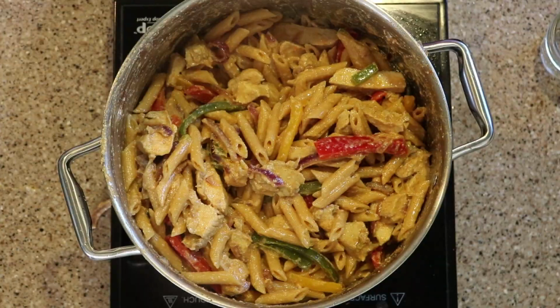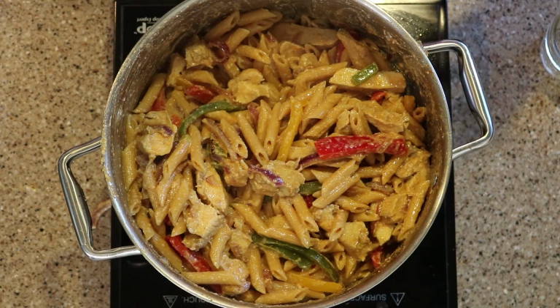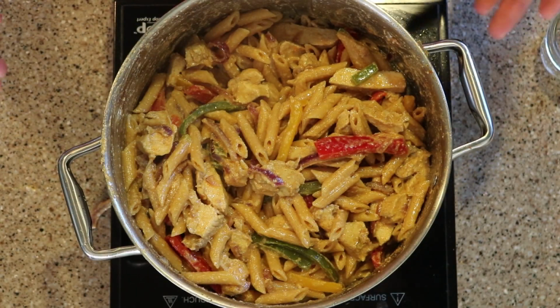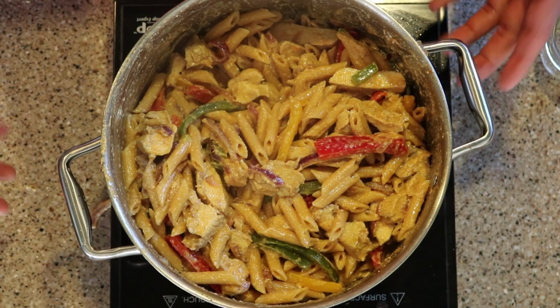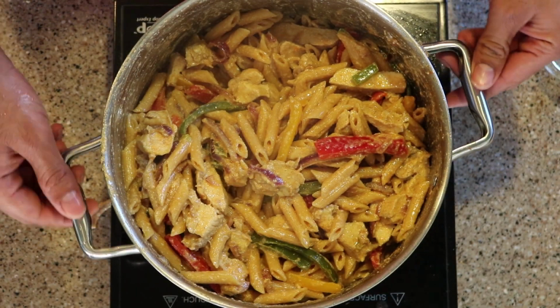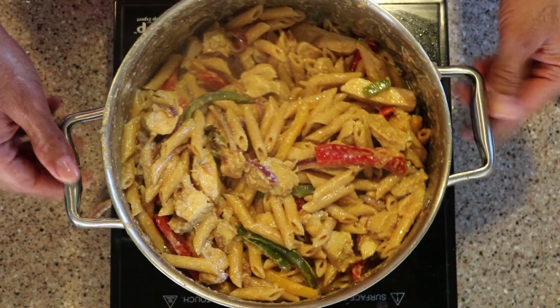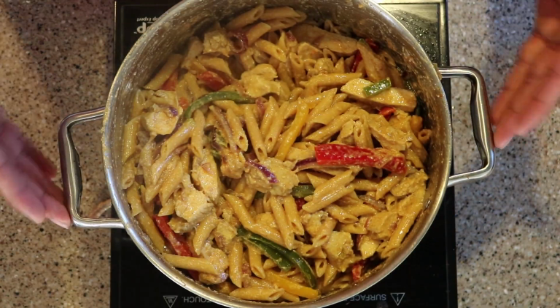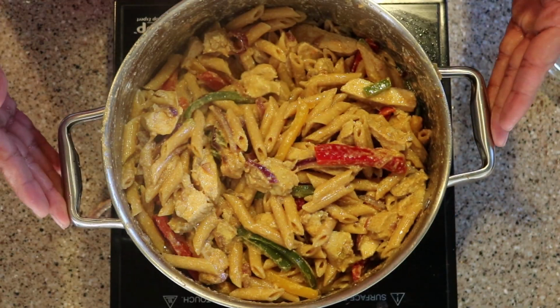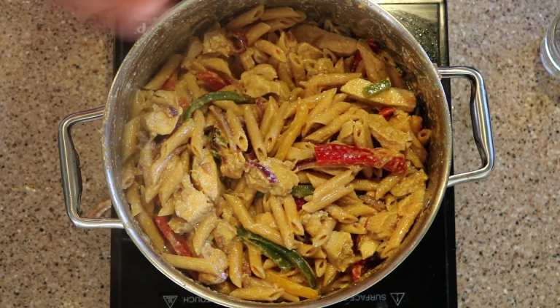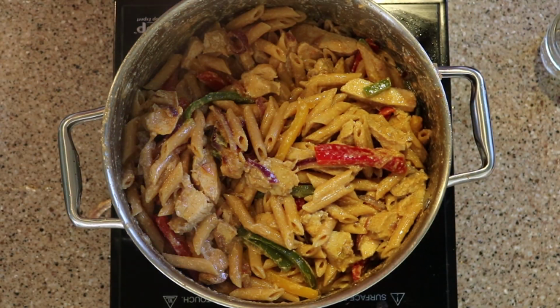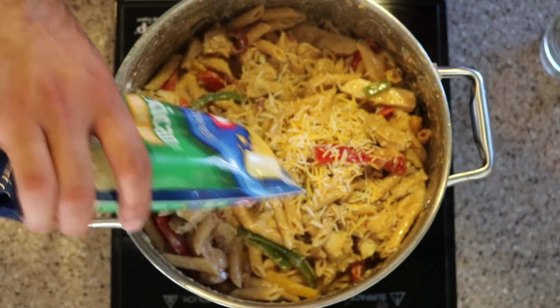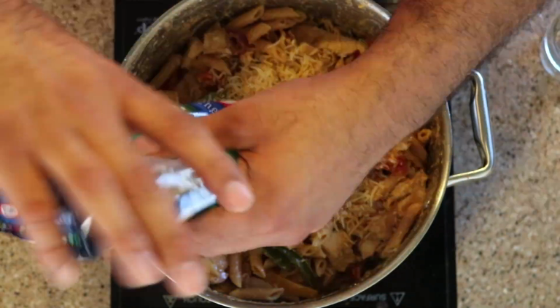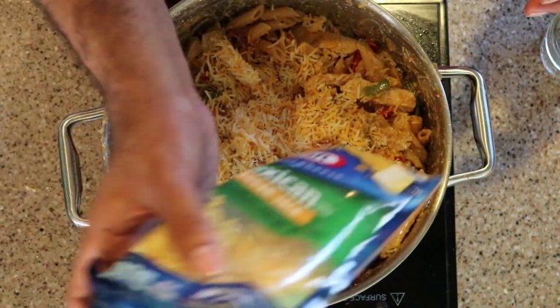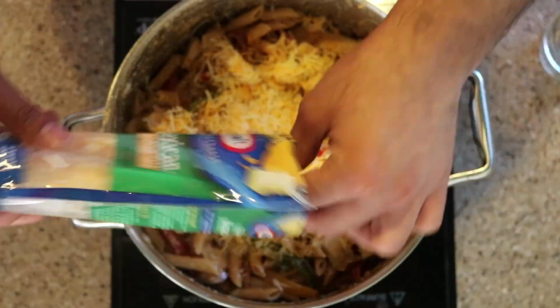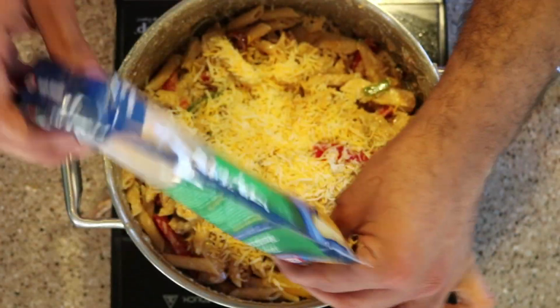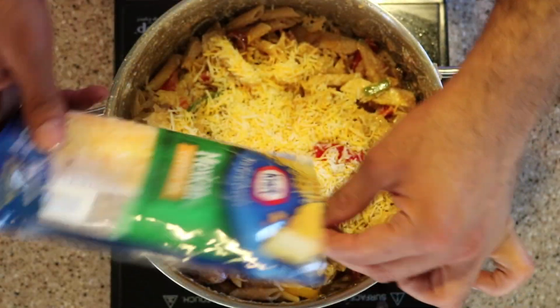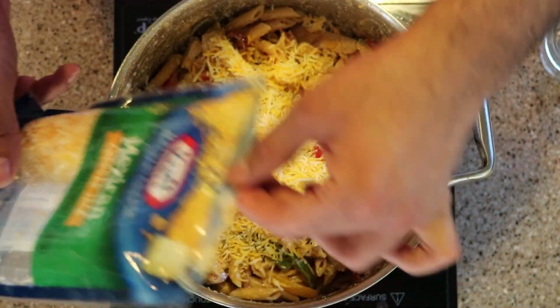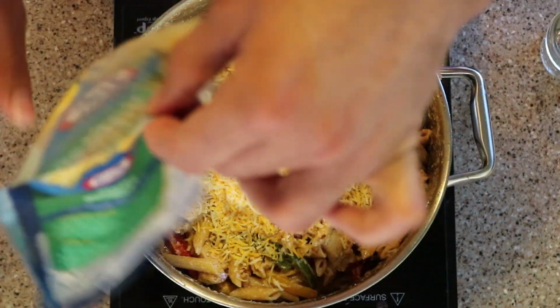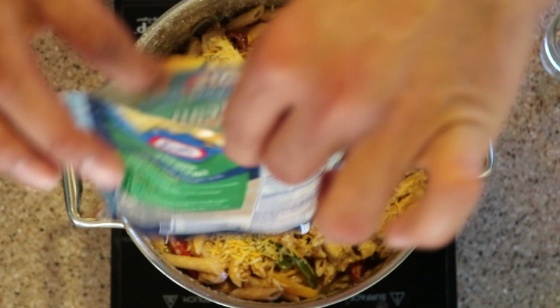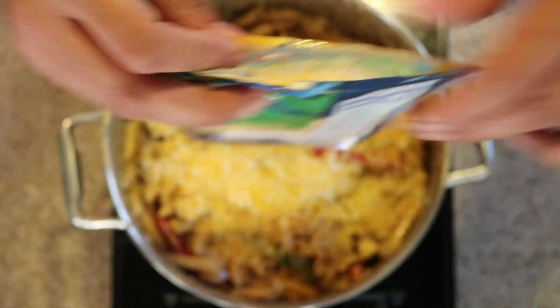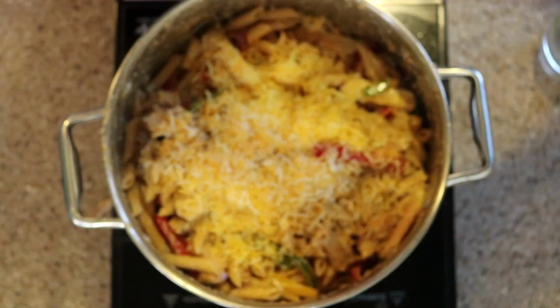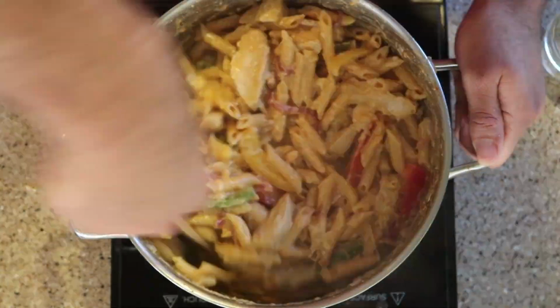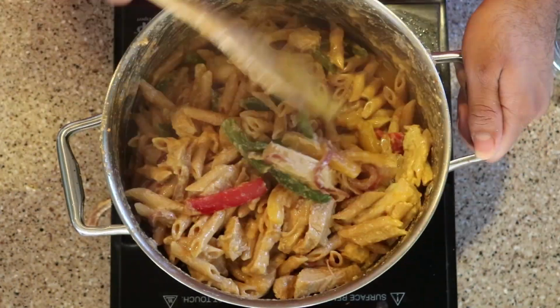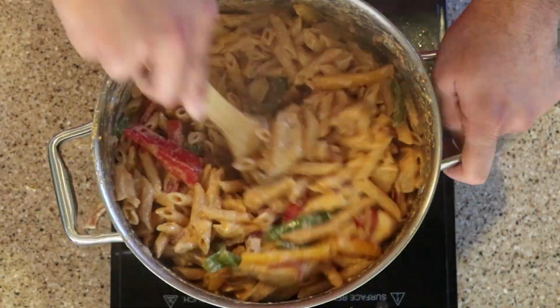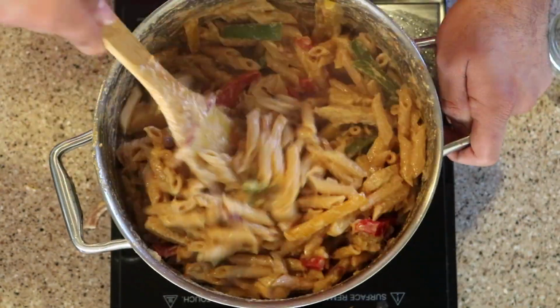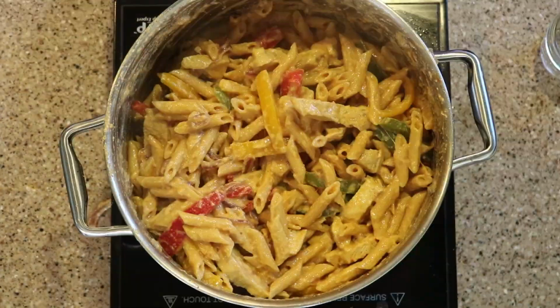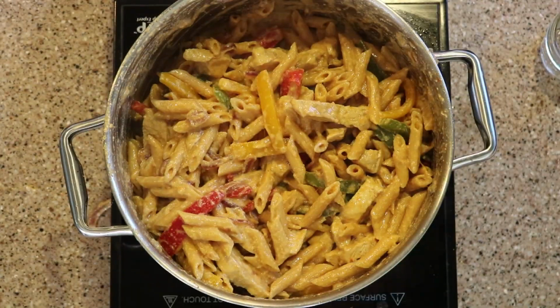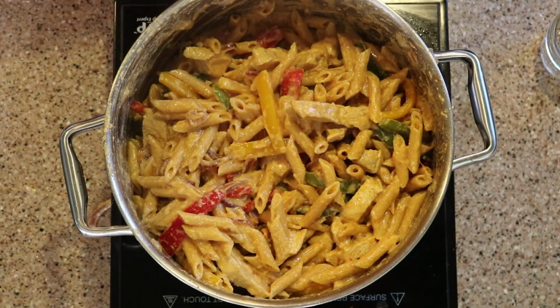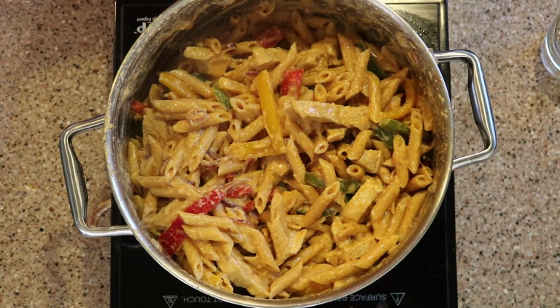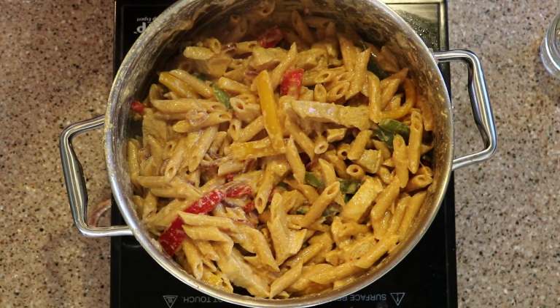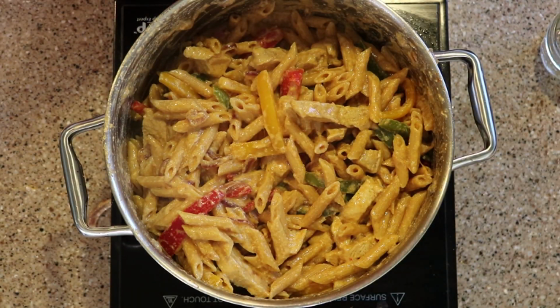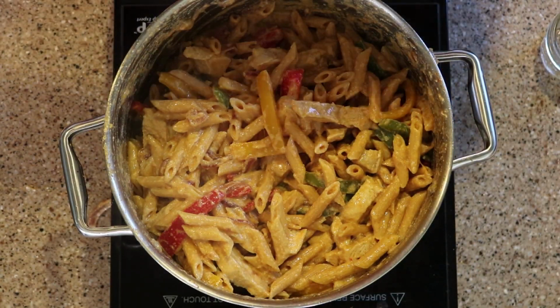The pasta is cooked. The last thing we are going to do is add cheese in it. I have some more cheese in the fridge, so why not?